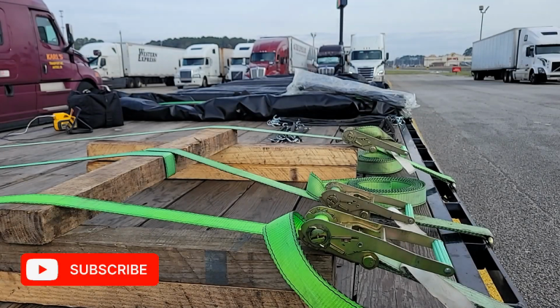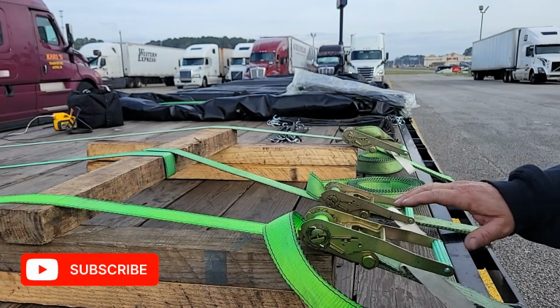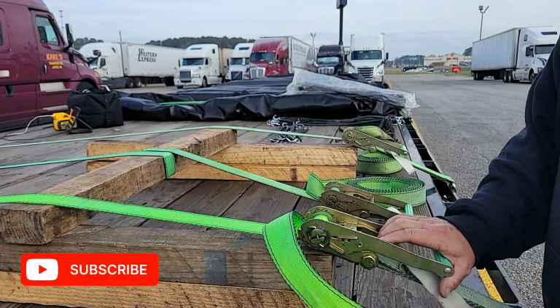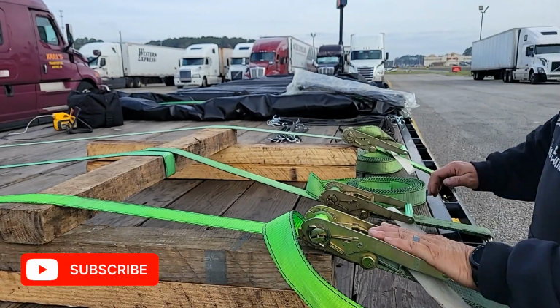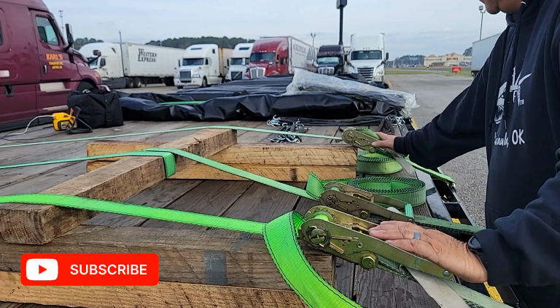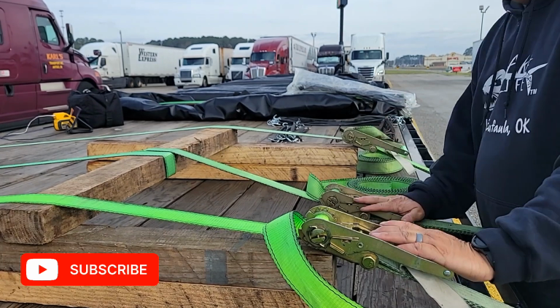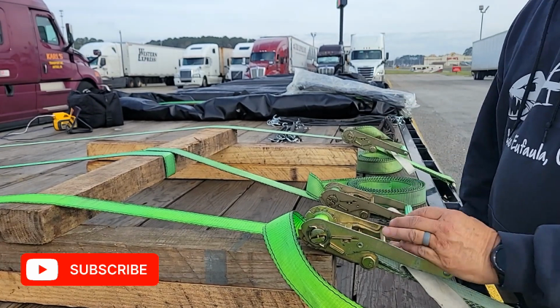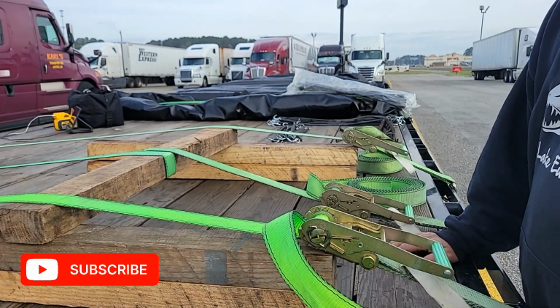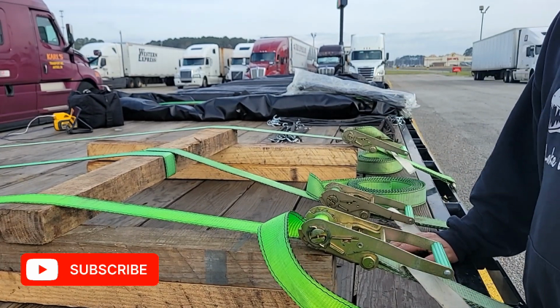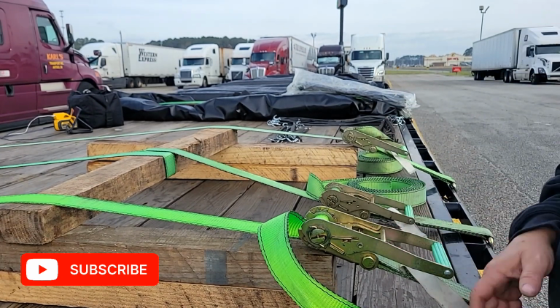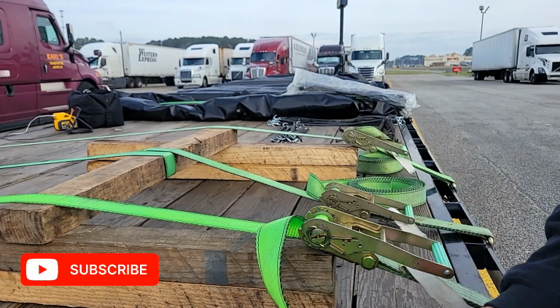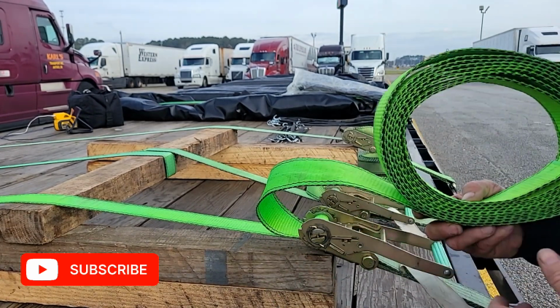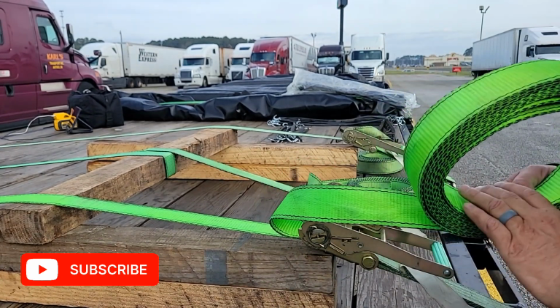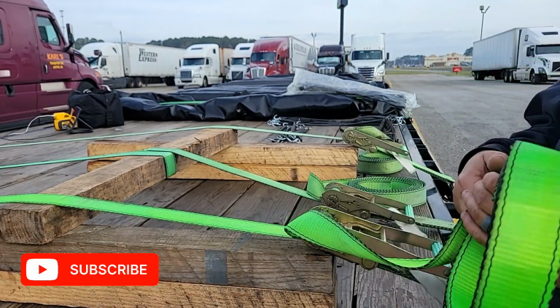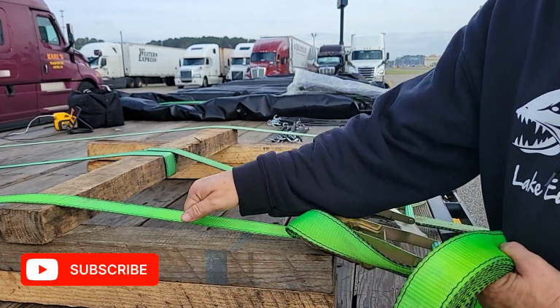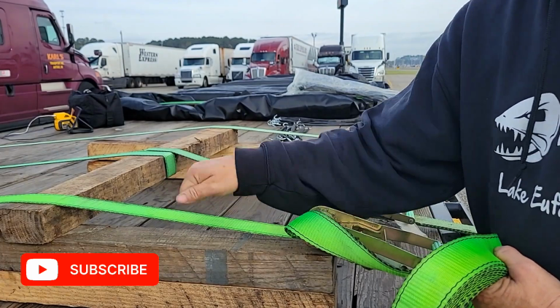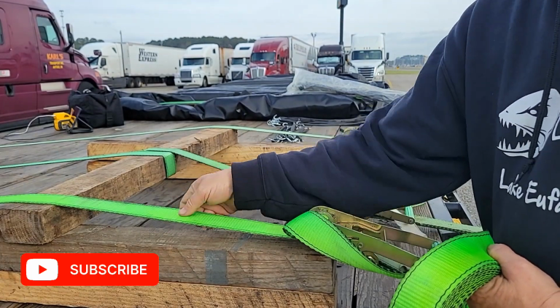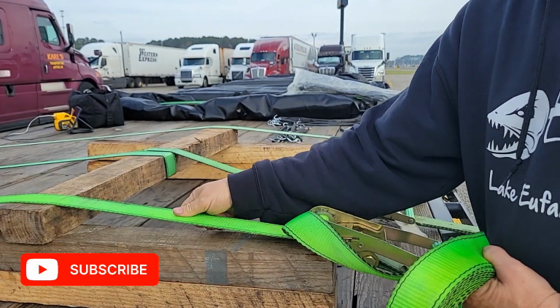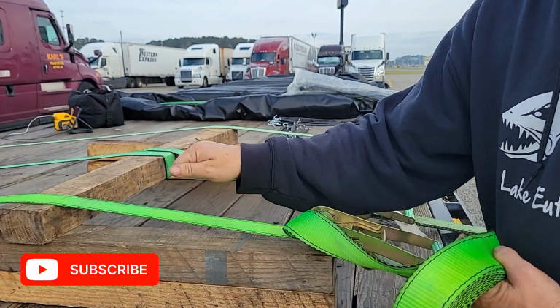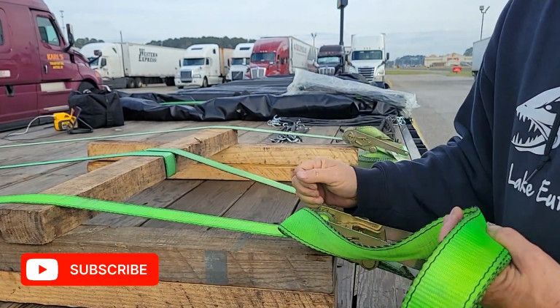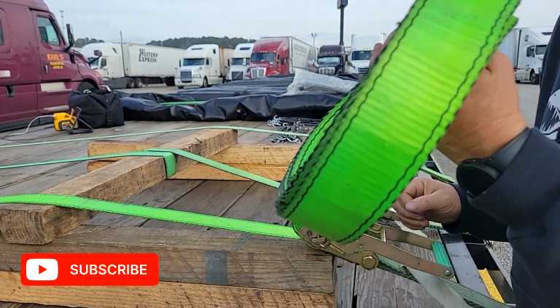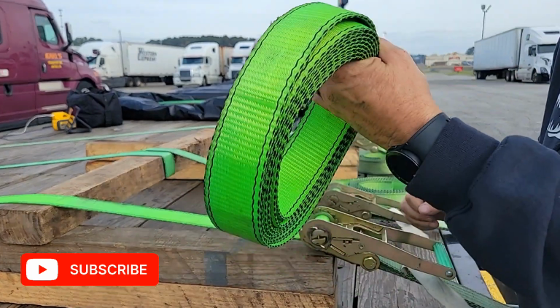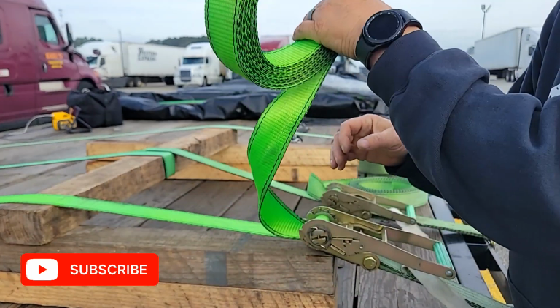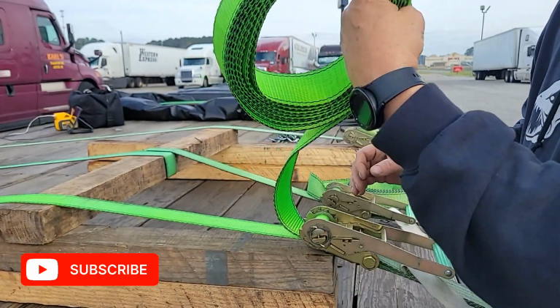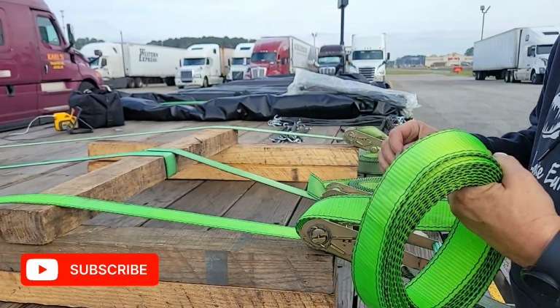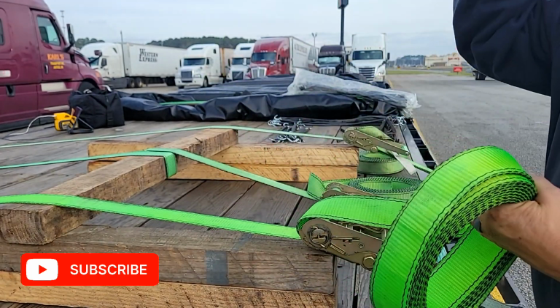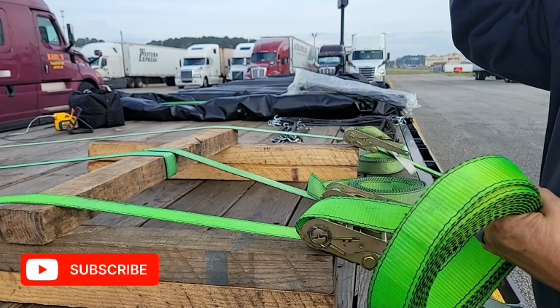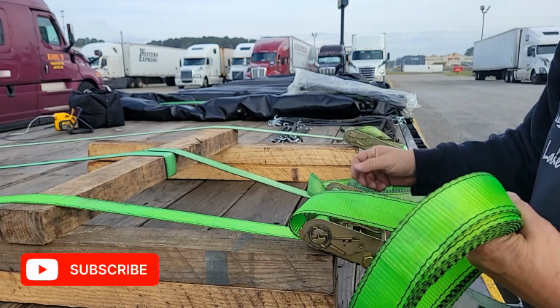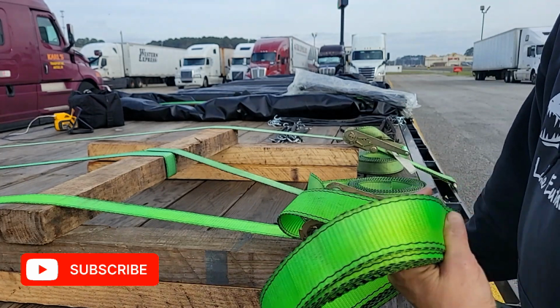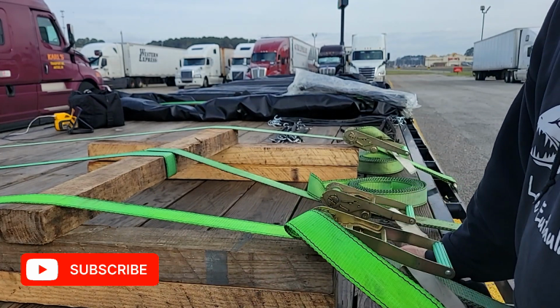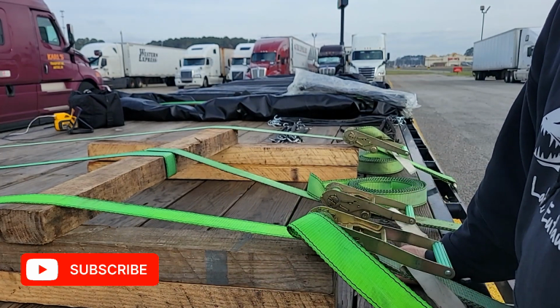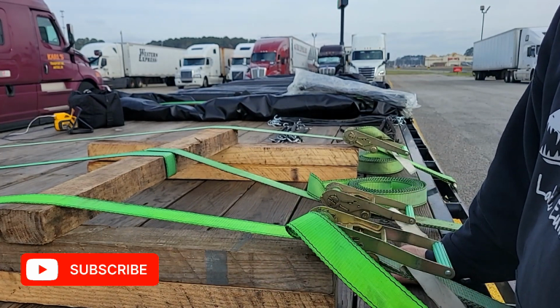All right, so today we're going to go over what to do with the tail. The tail is the strap that's left over after you secure your load. It's been secured — what do you do with this? I use three methods and I'm going to show you all three today.